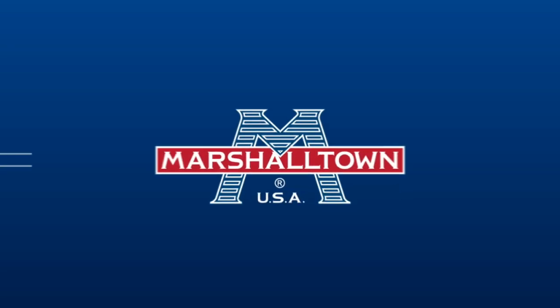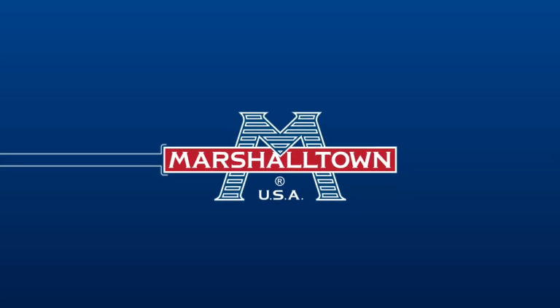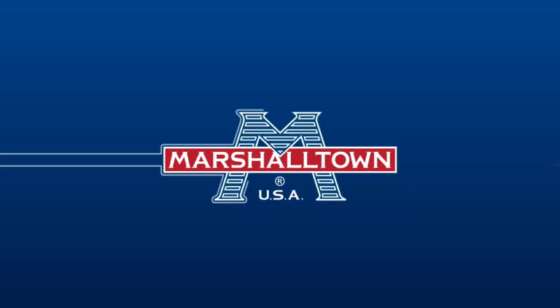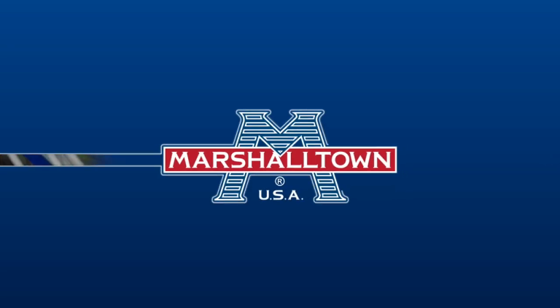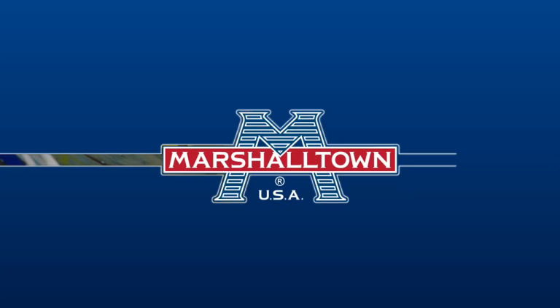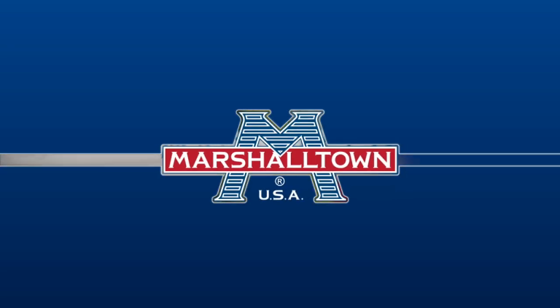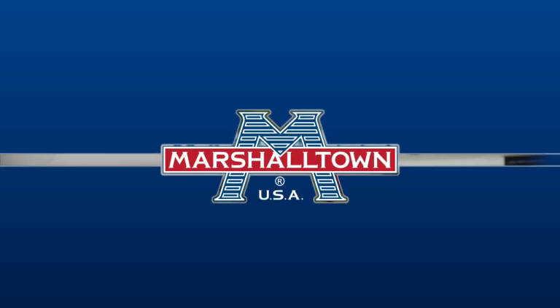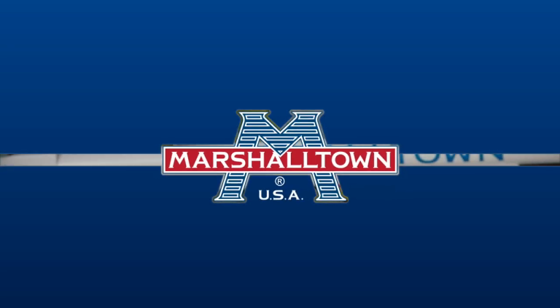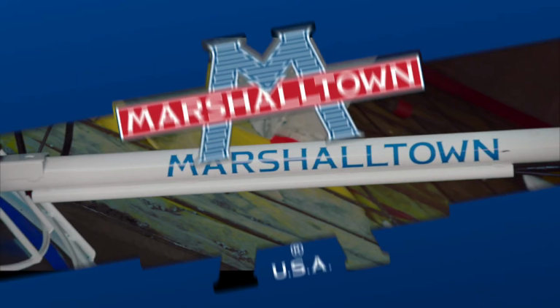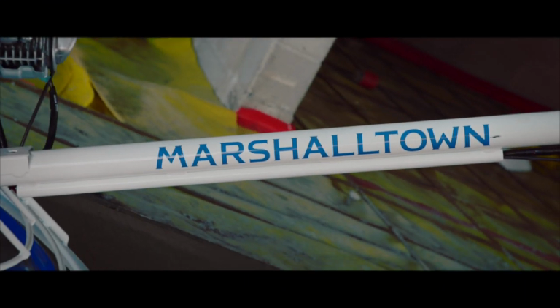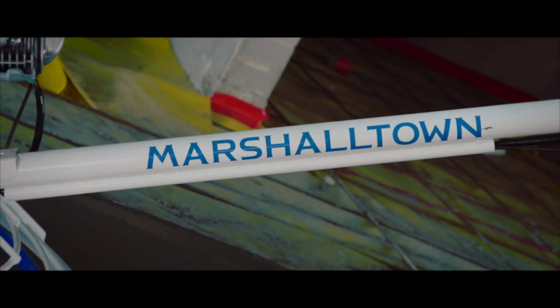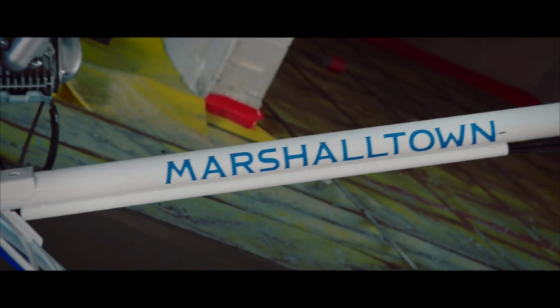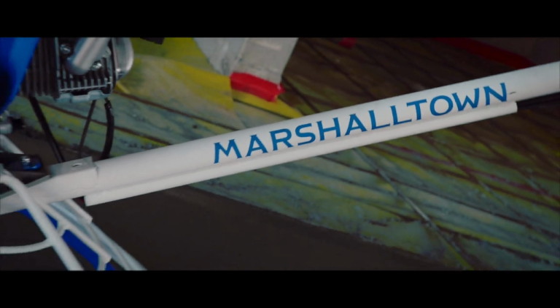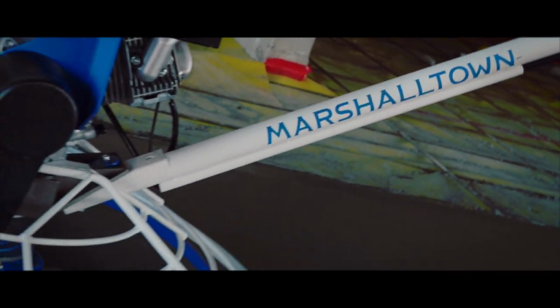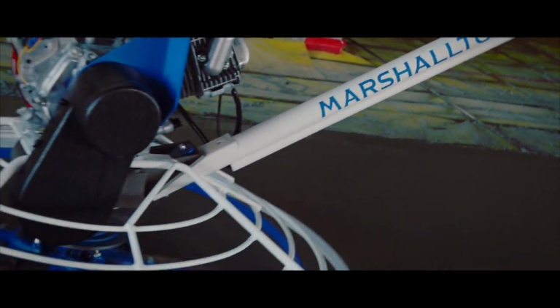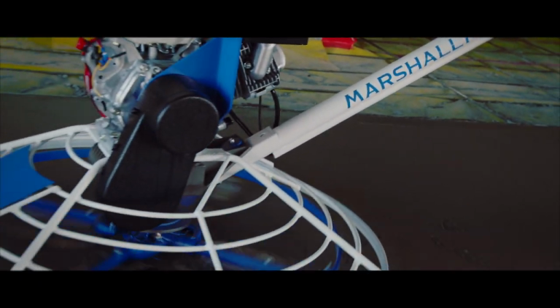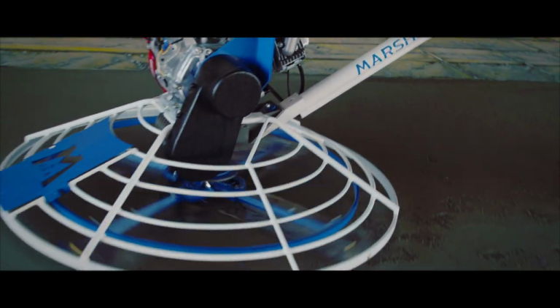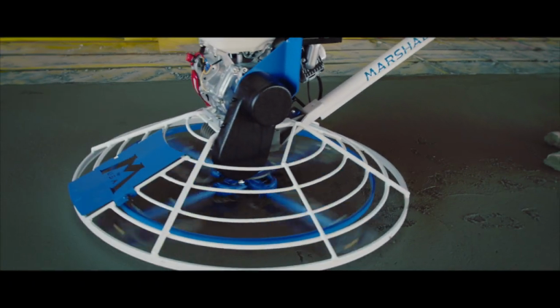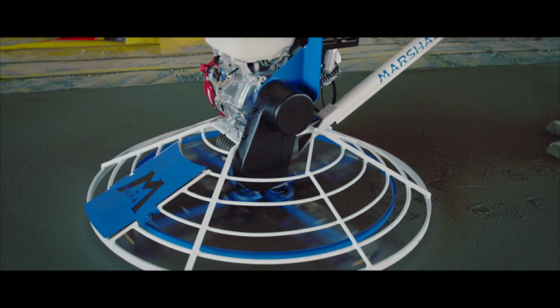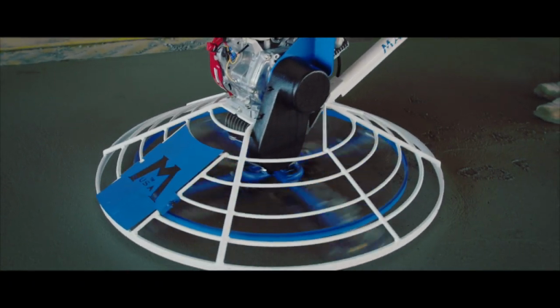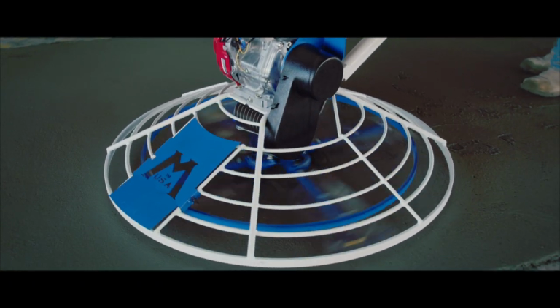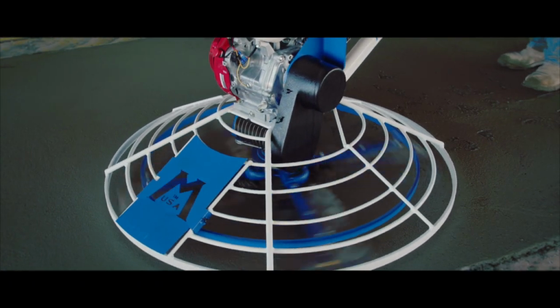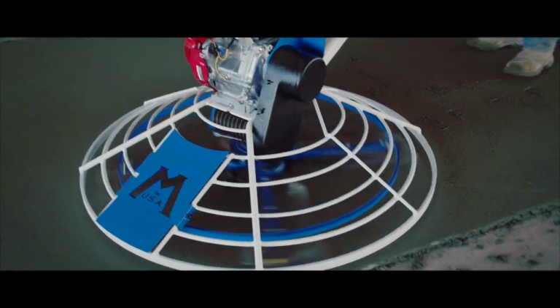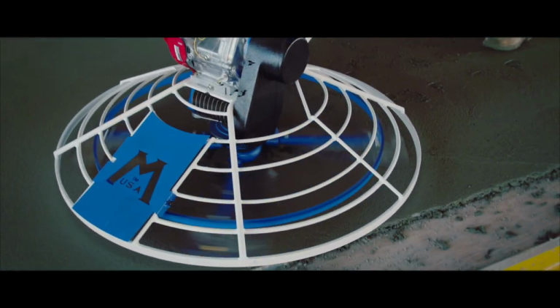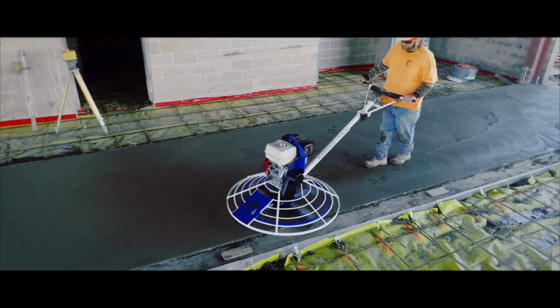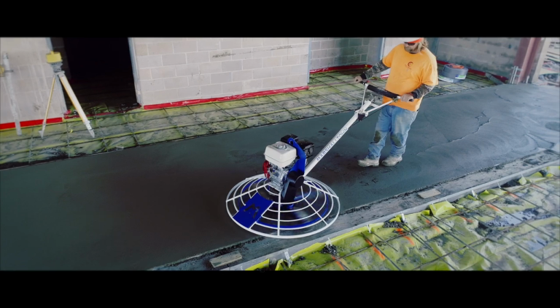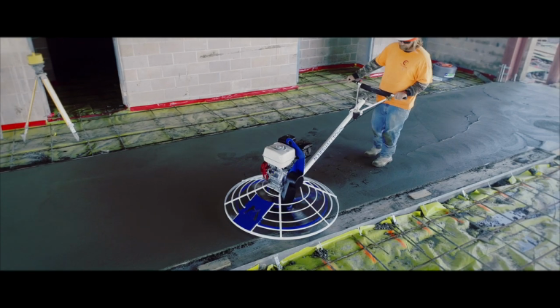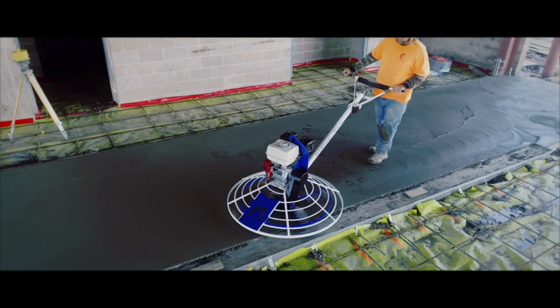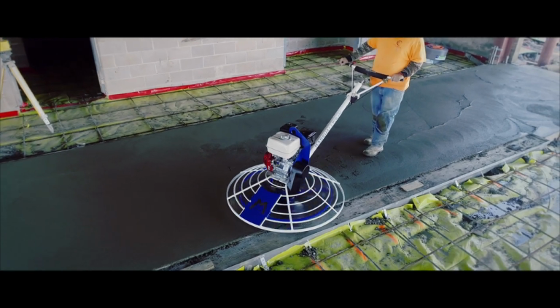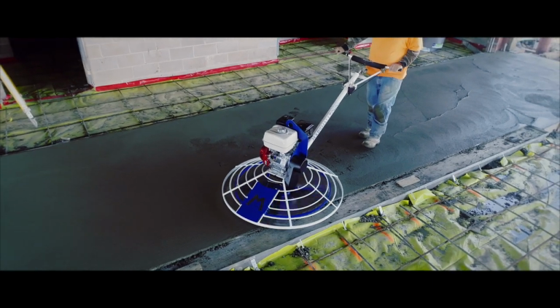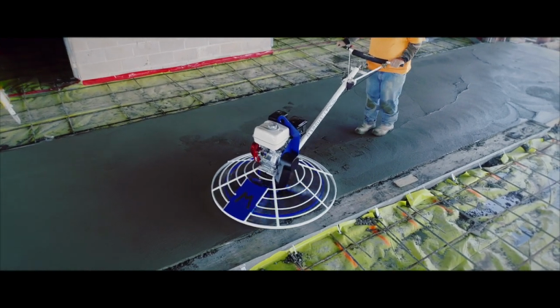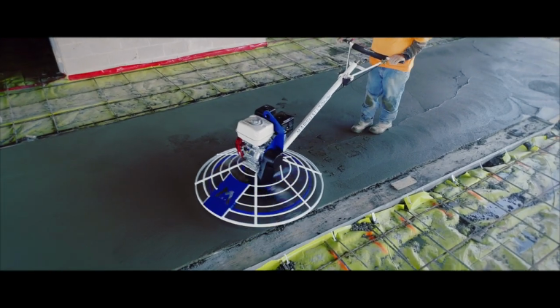The new Marshalltown Power Trowel is a must-have for any concrete finisher. Made right here in the USA, this high-quality power trowel is perfect for finishing a job of any size.